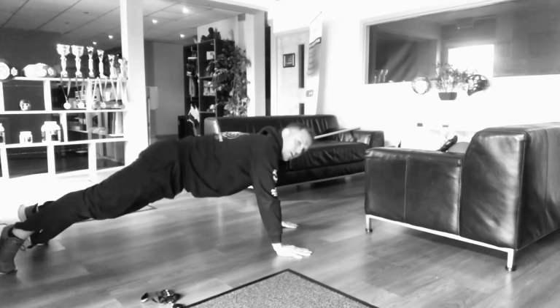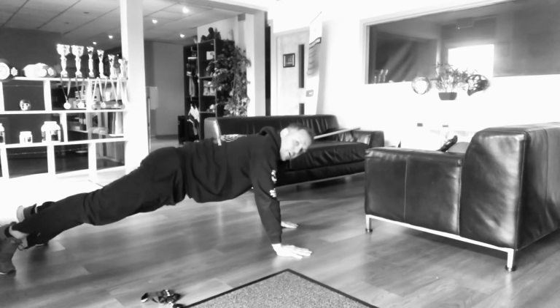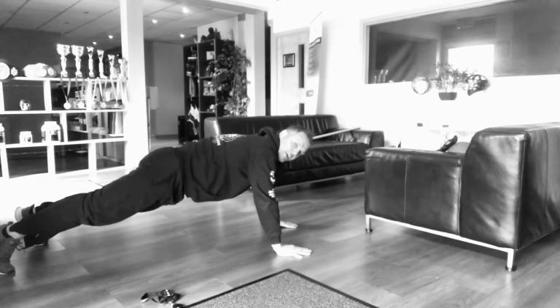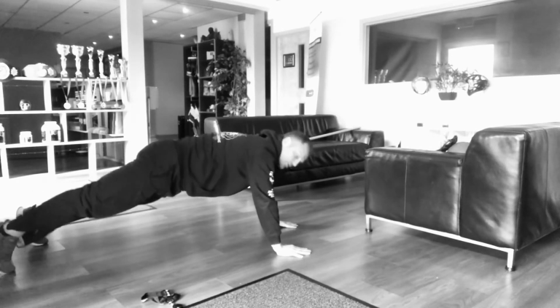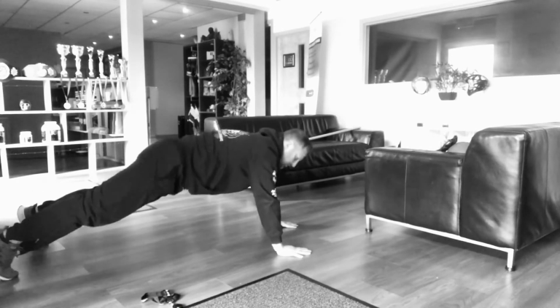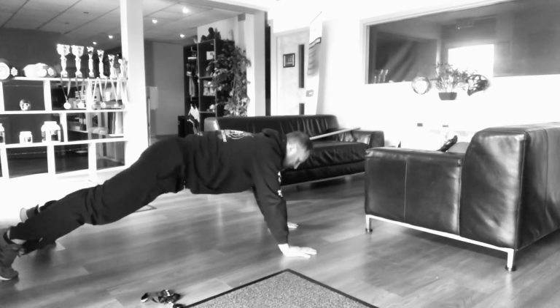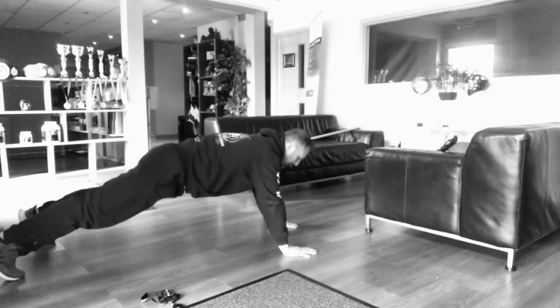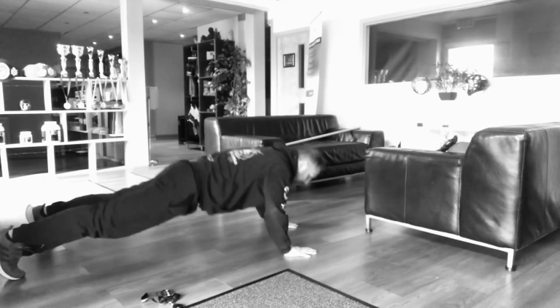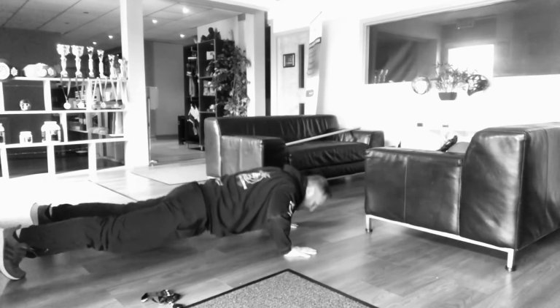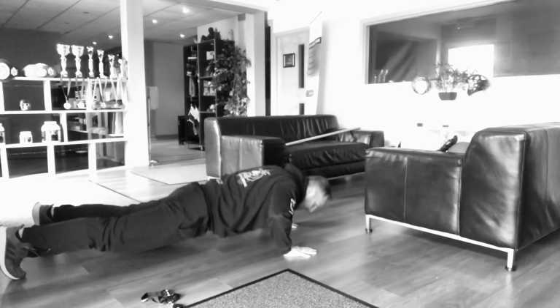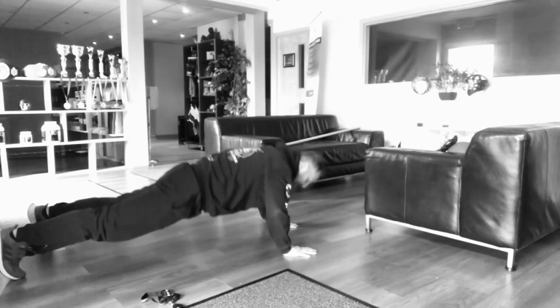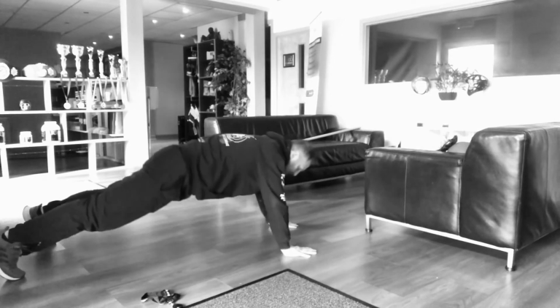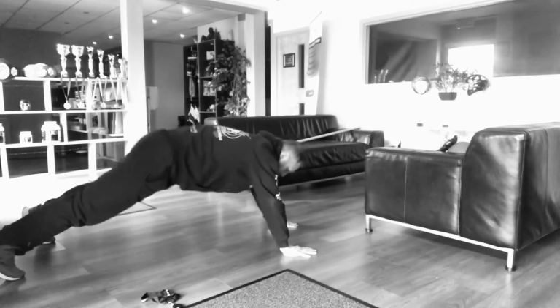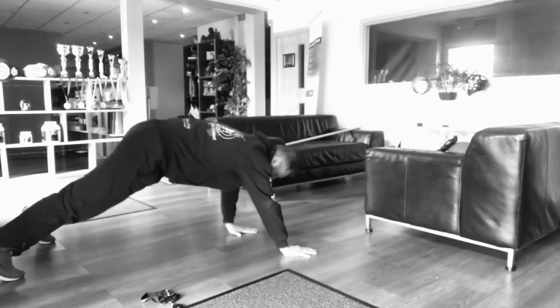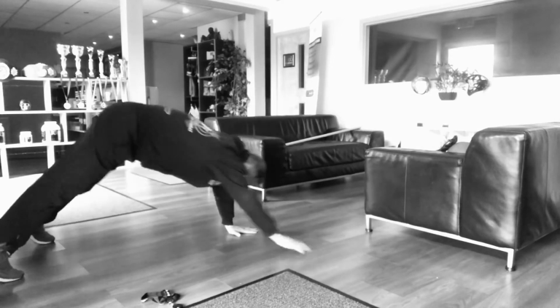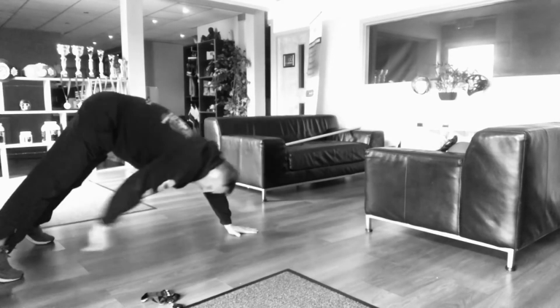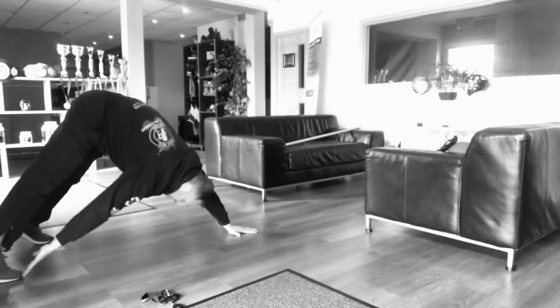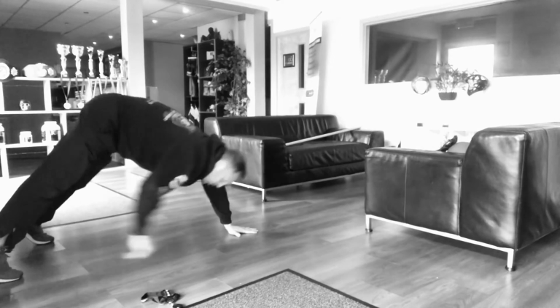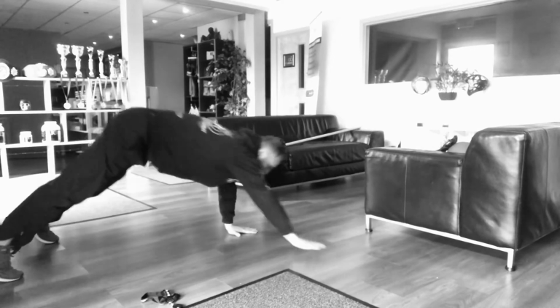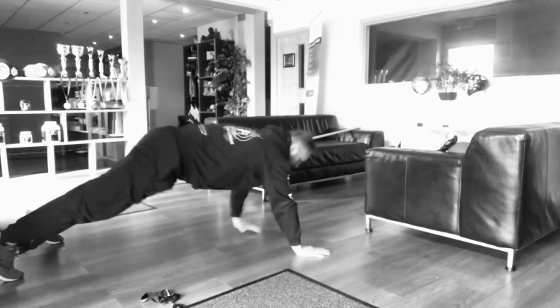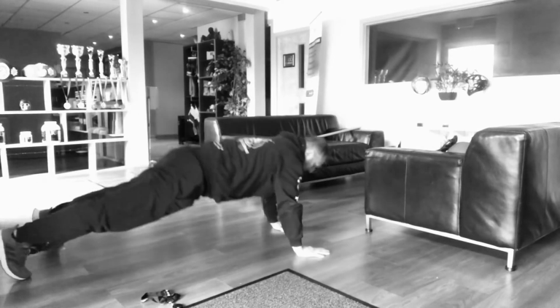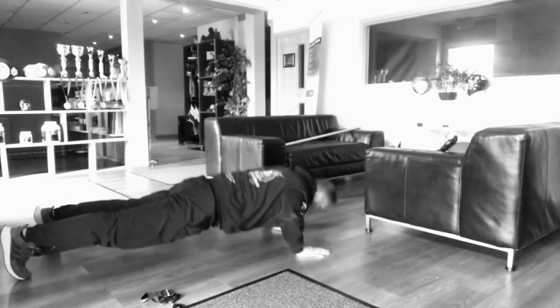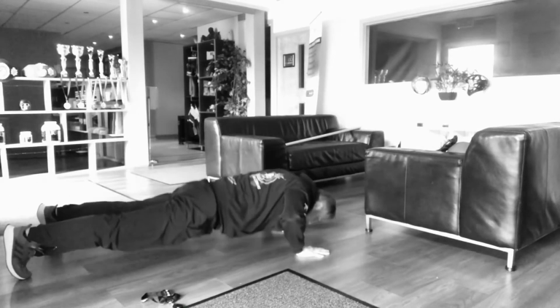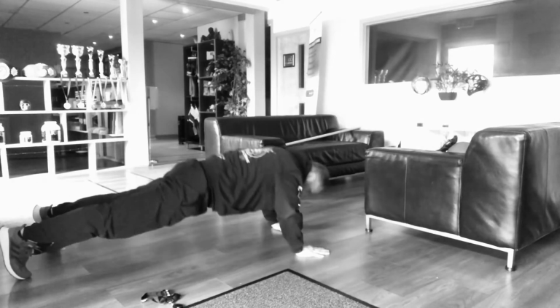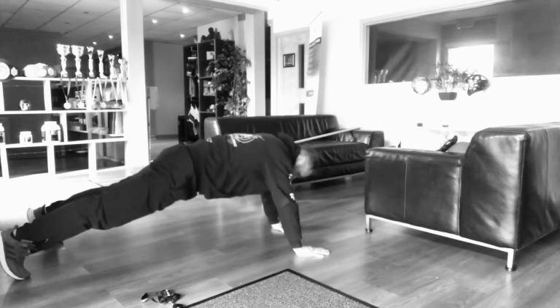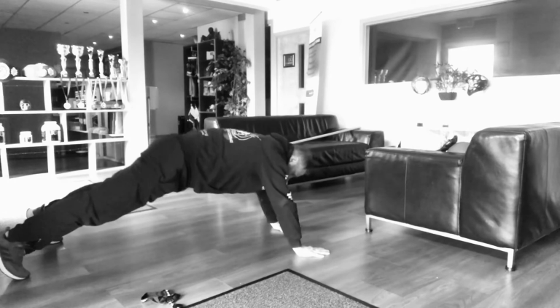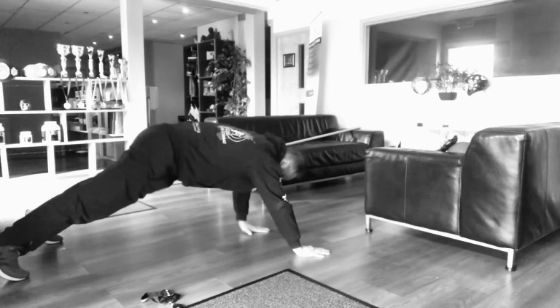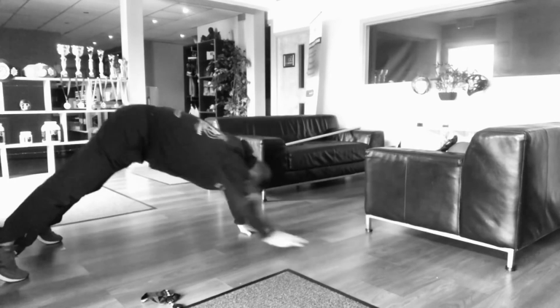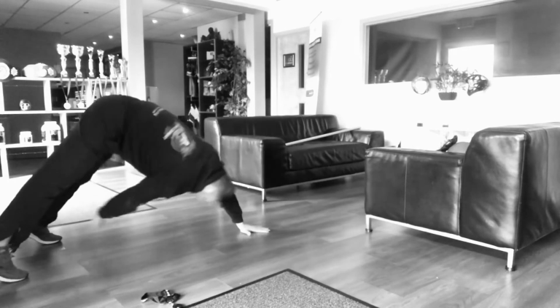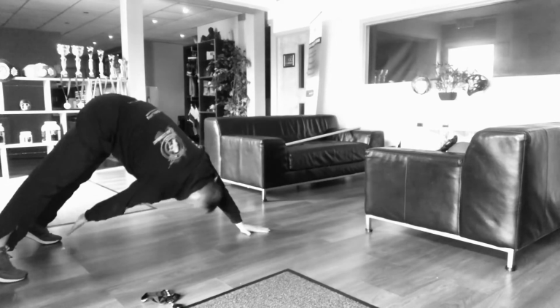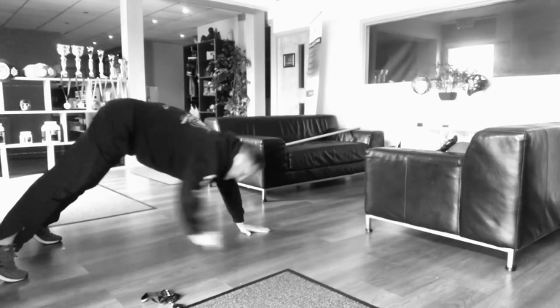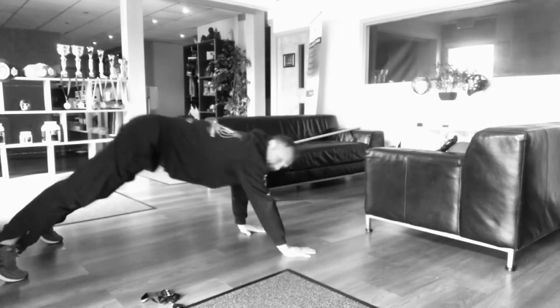From there you're going to do a toe touch press up — down, step the hand in, touch the toe, back down. Changing hands each time.